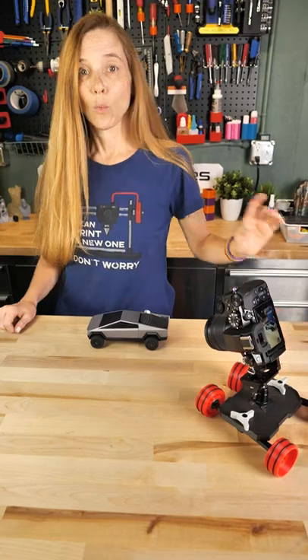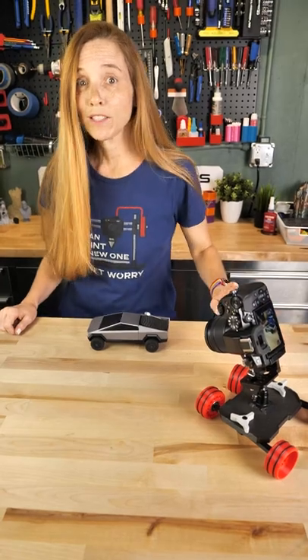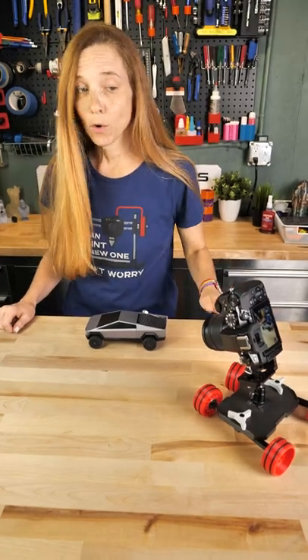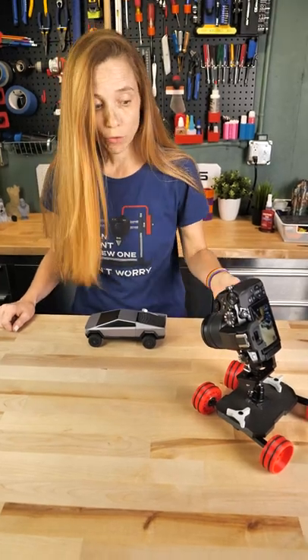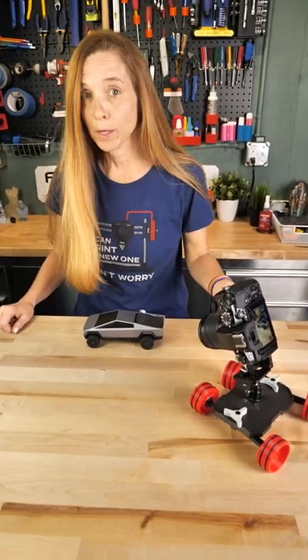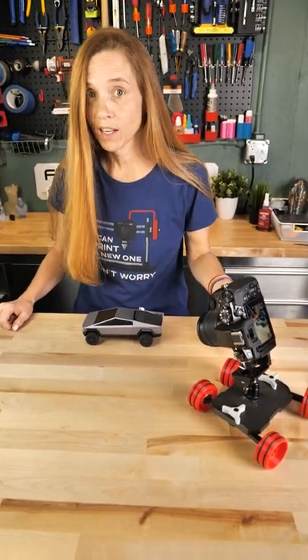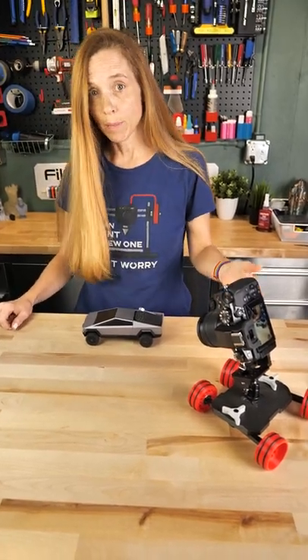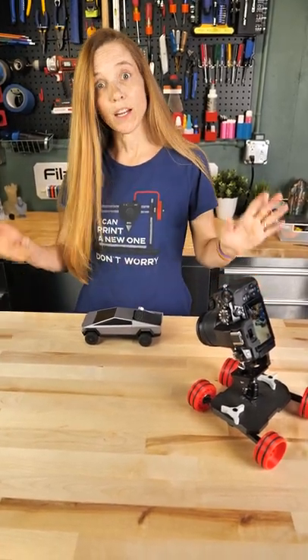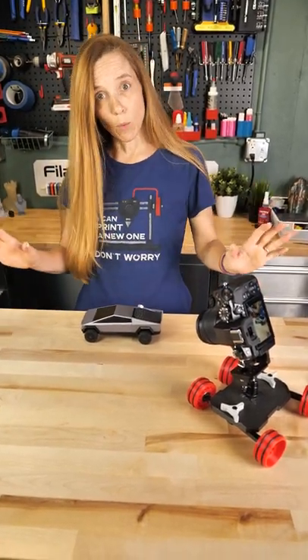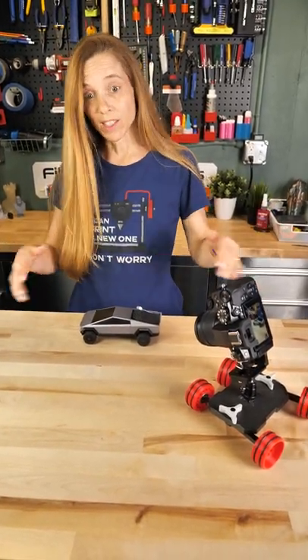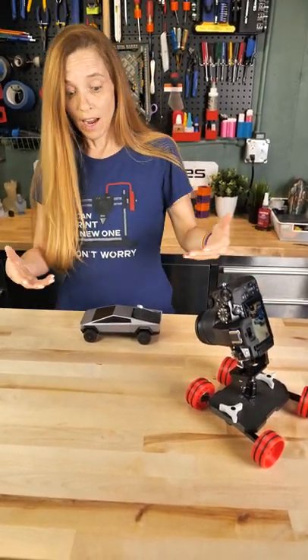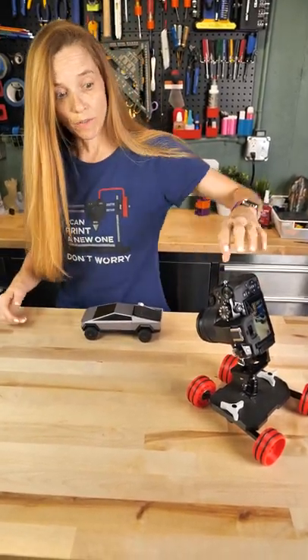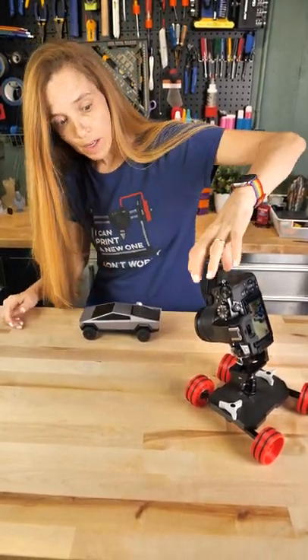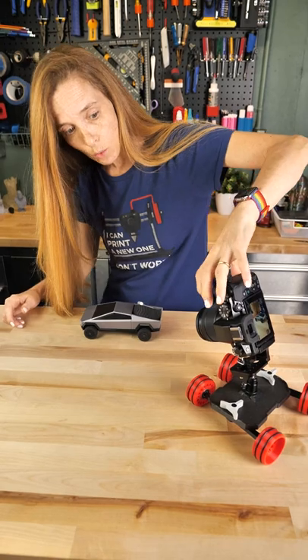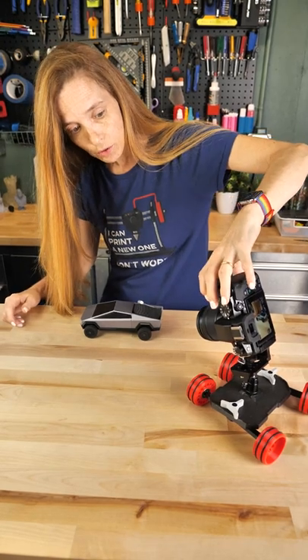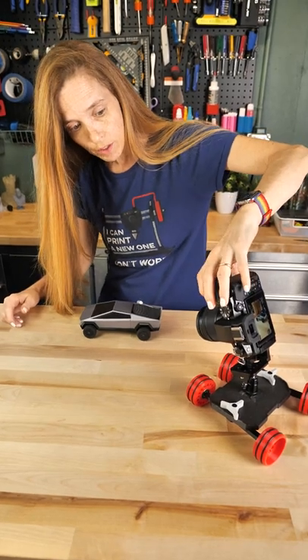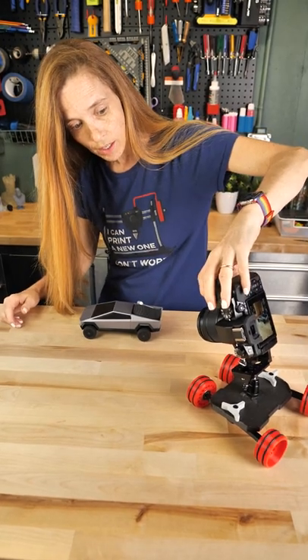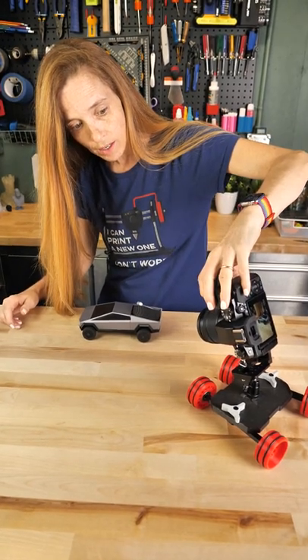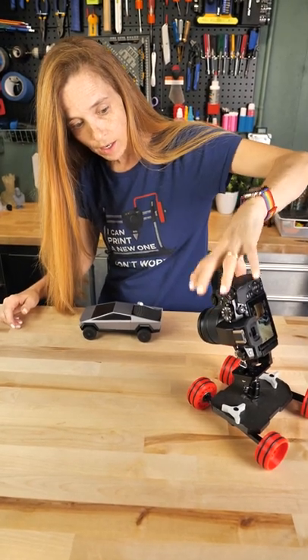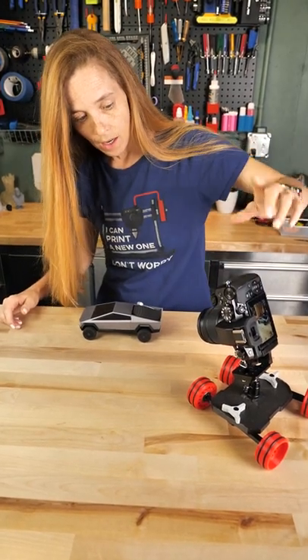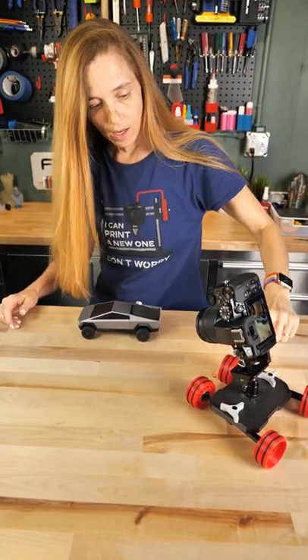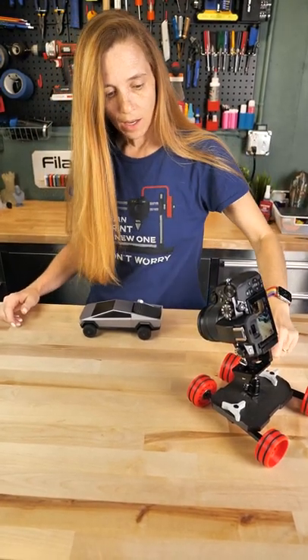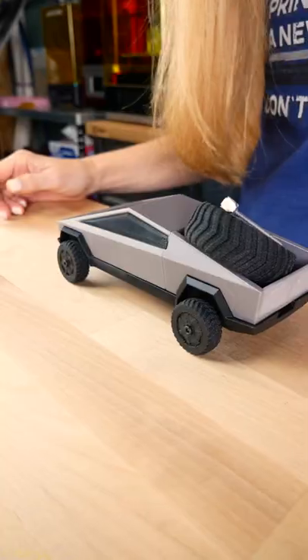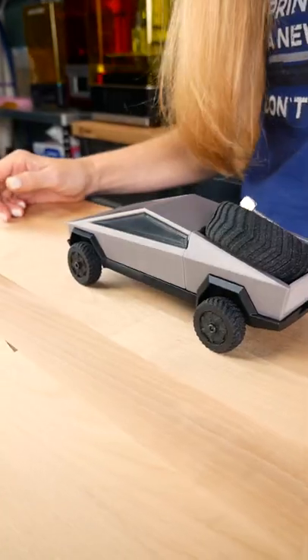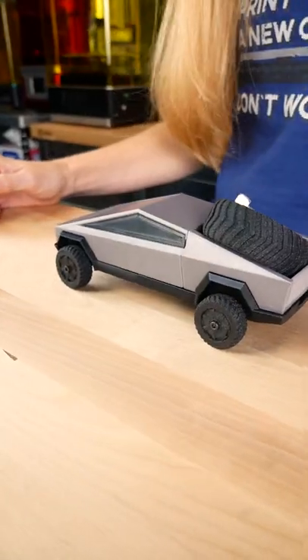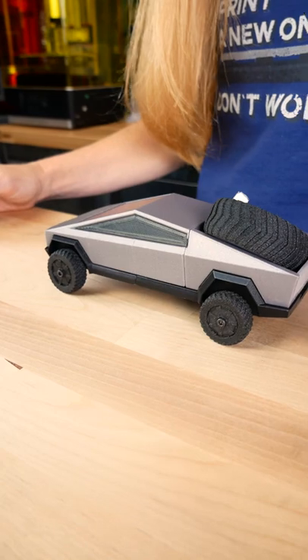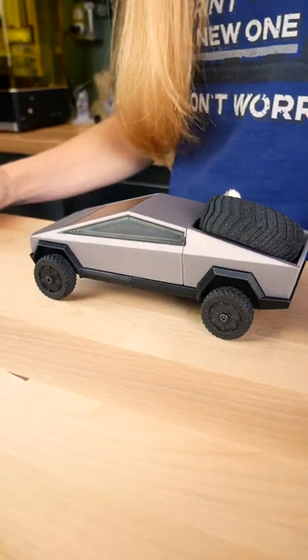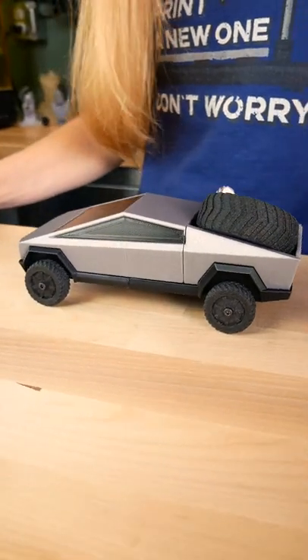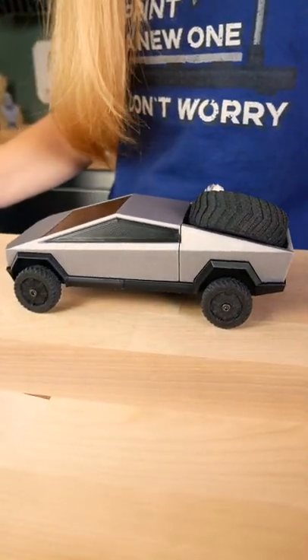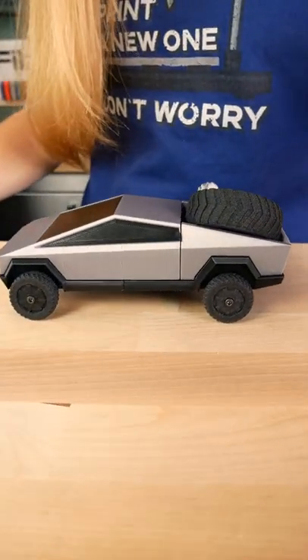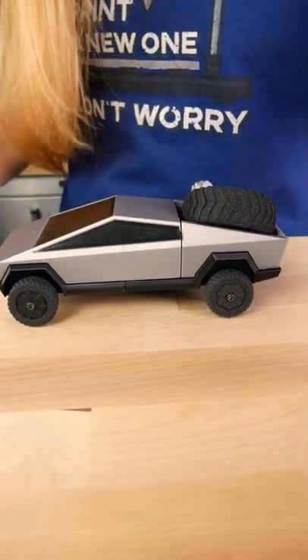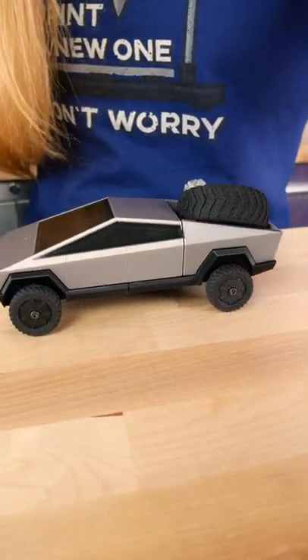We released a video on this great 3D printed dolly and people asked how well it actually films, so we're going to do some footage on it. I am not a photographer, so bear with me here.